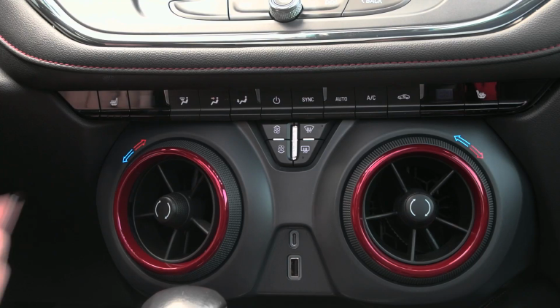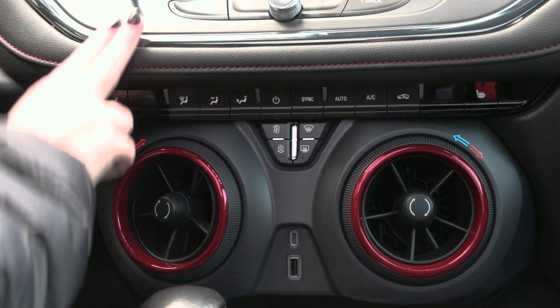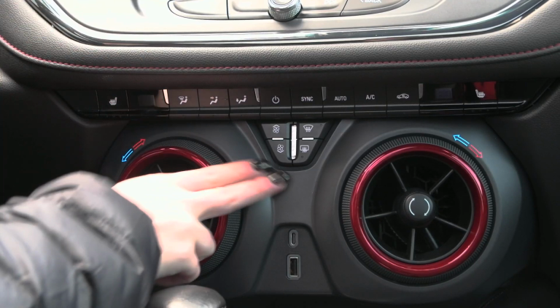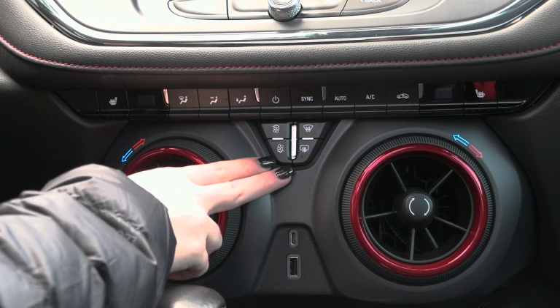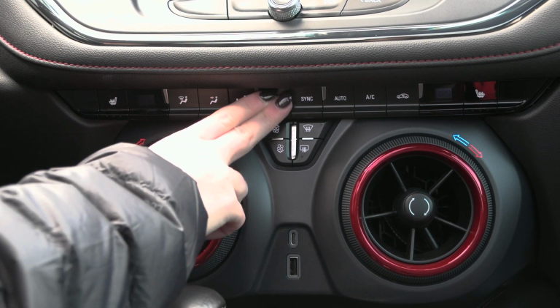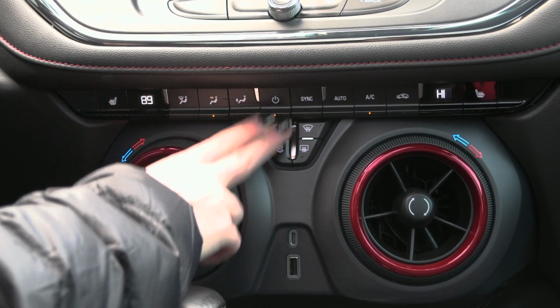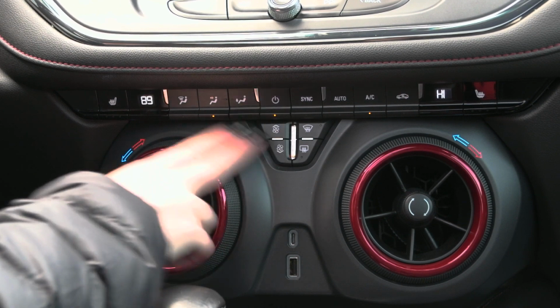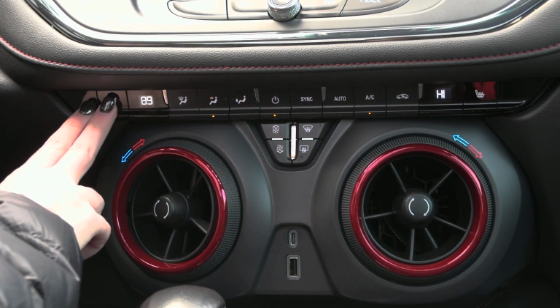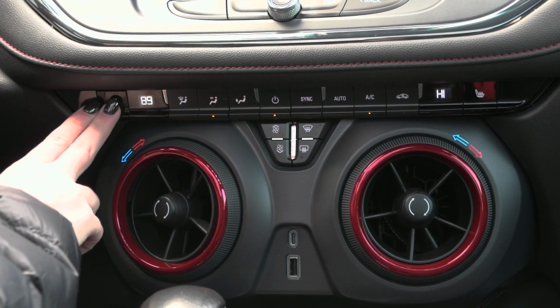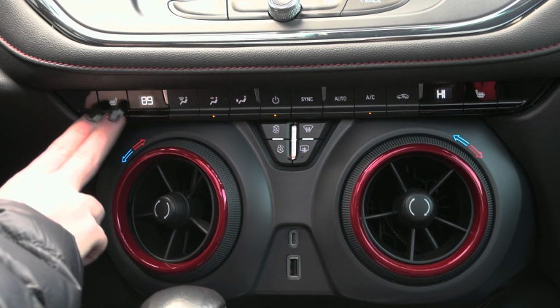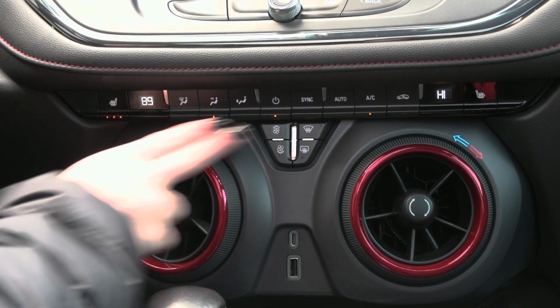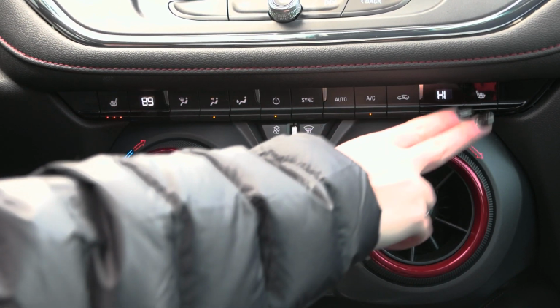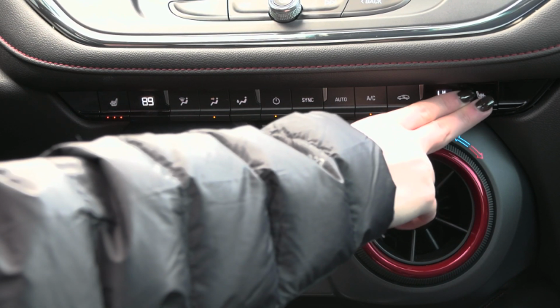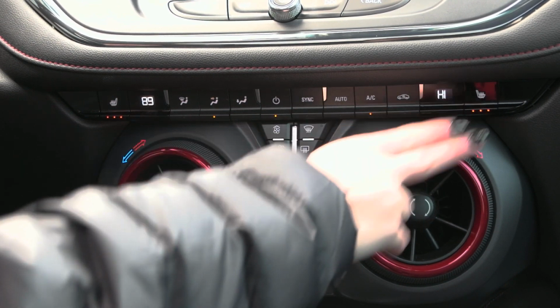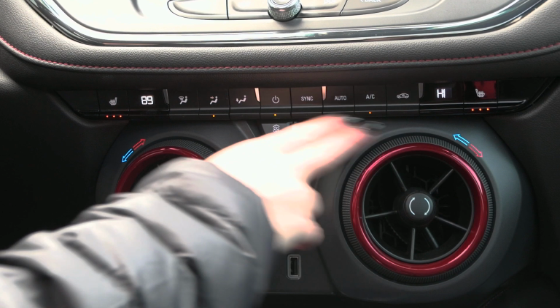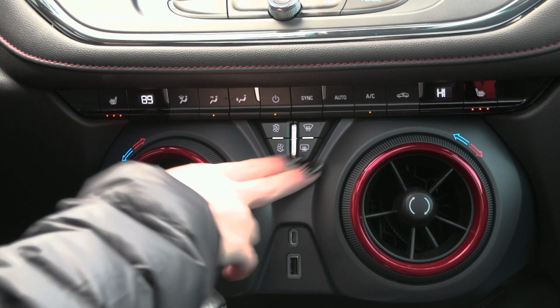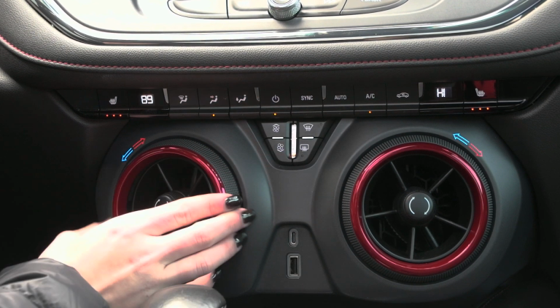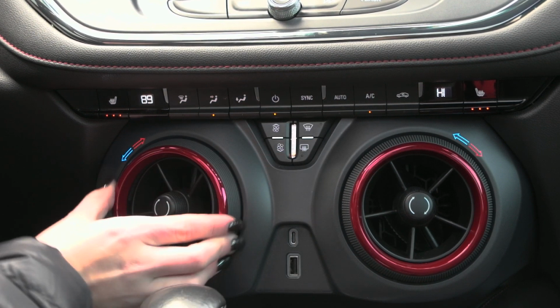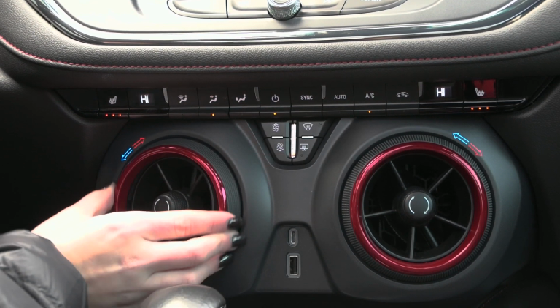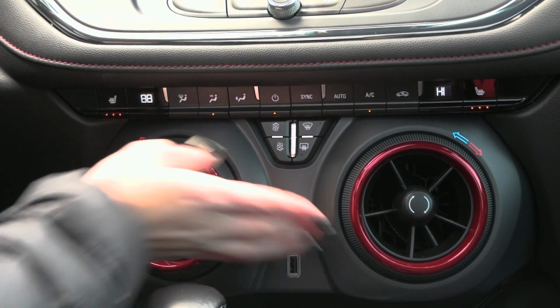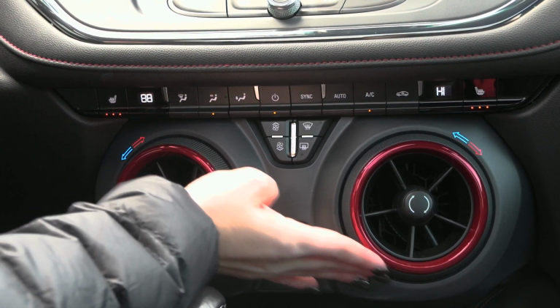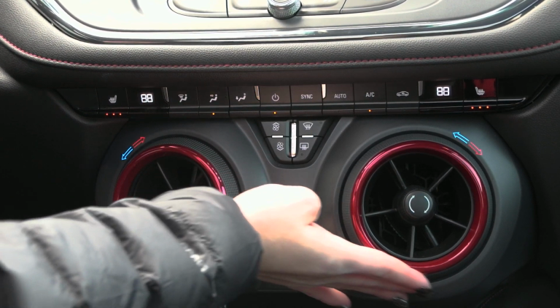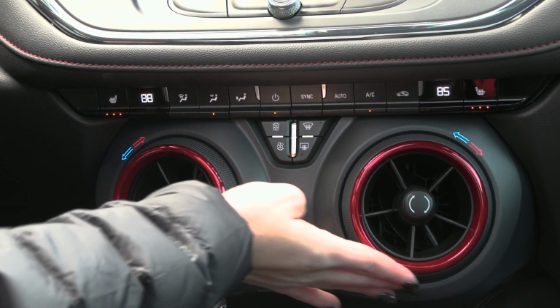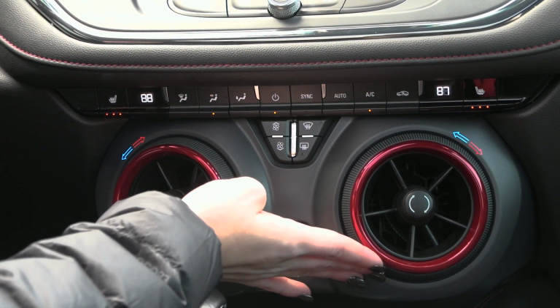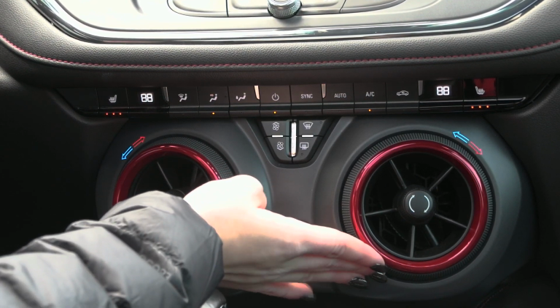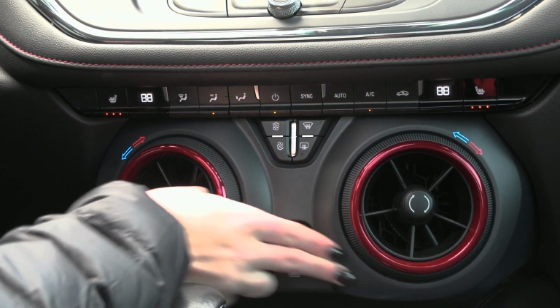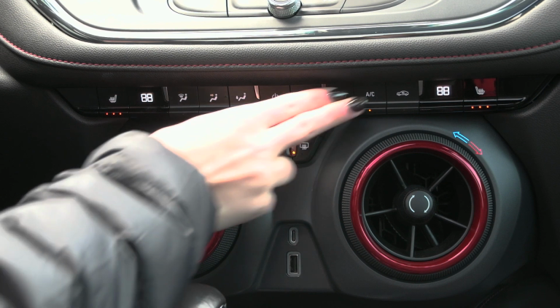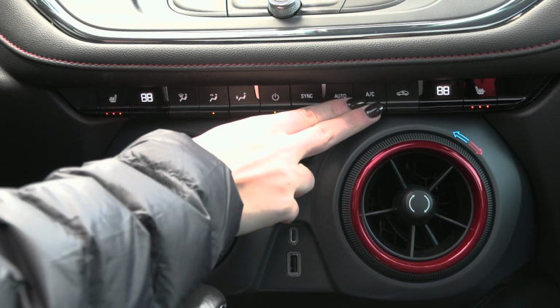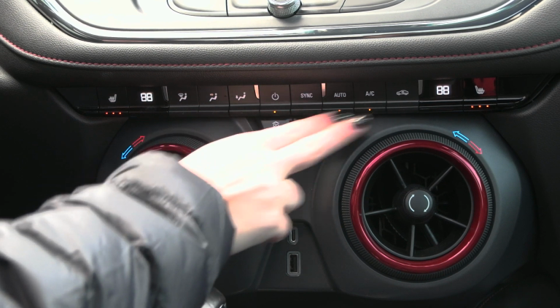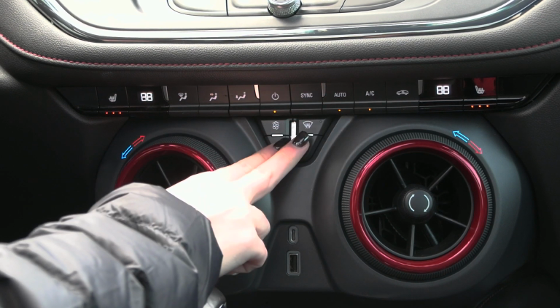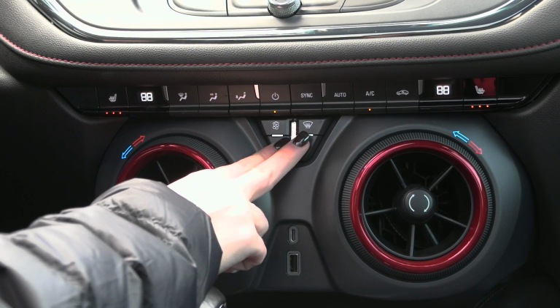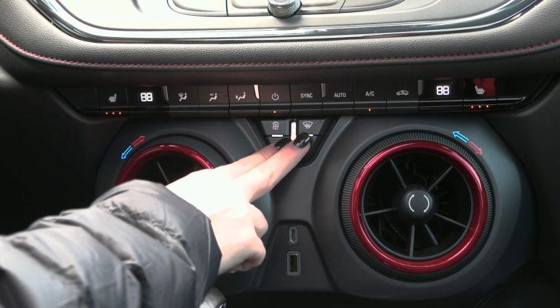In your center stack you have your climate controls along with the comfort feature of the heated seats for both driver and passenger. You have your dual zone climate system so that both people are most comfortable, along with your auto temp control and more.